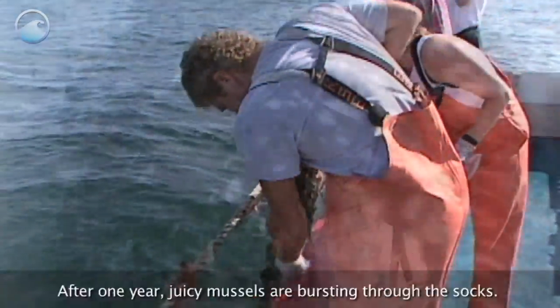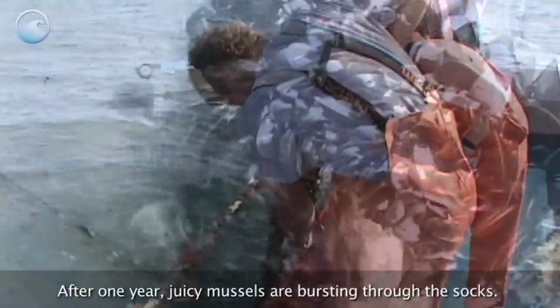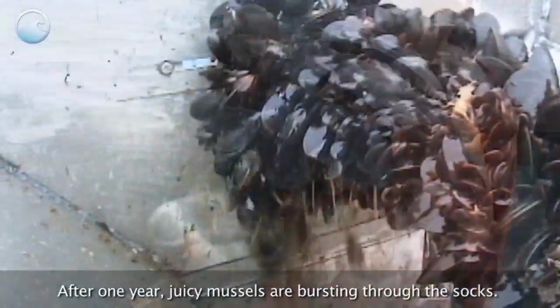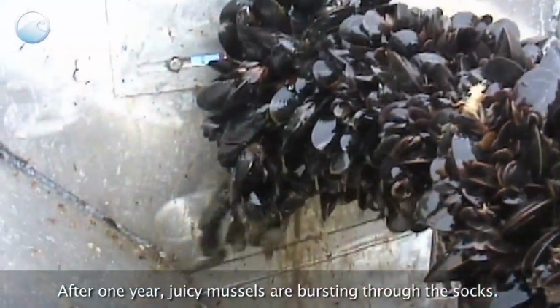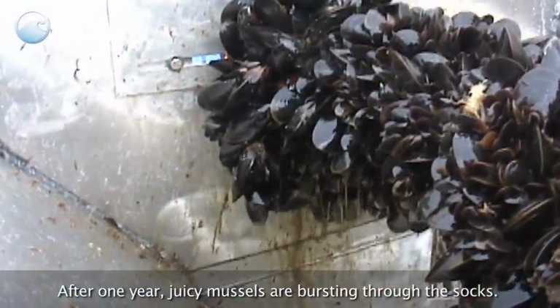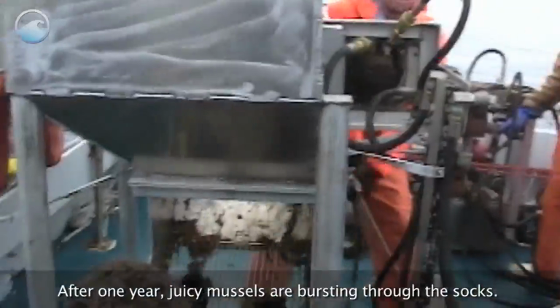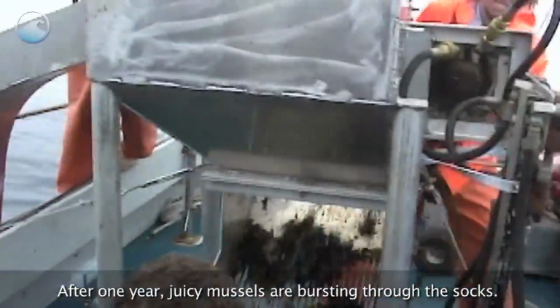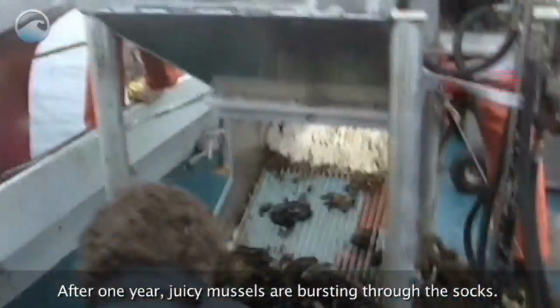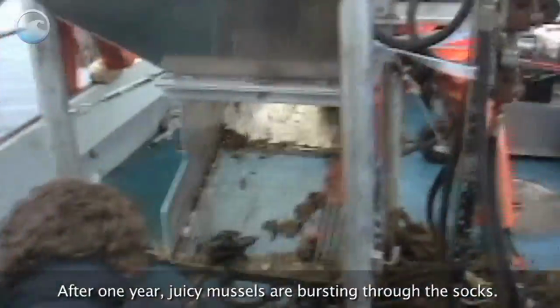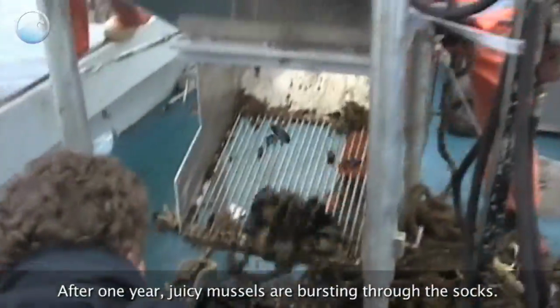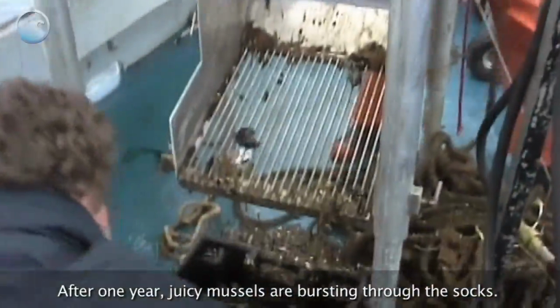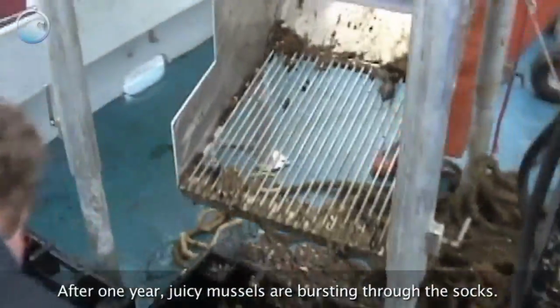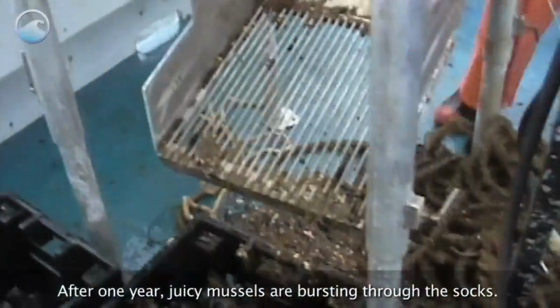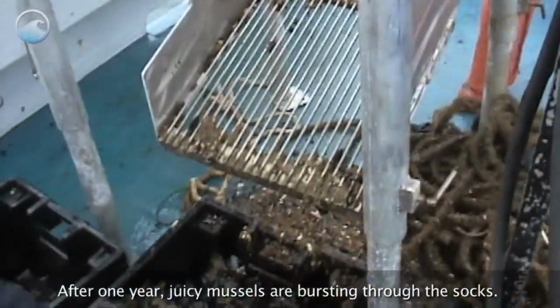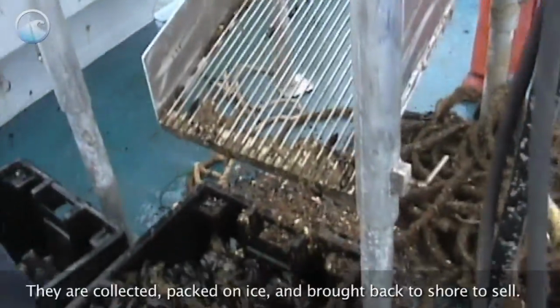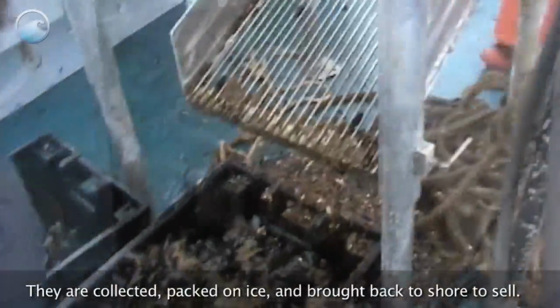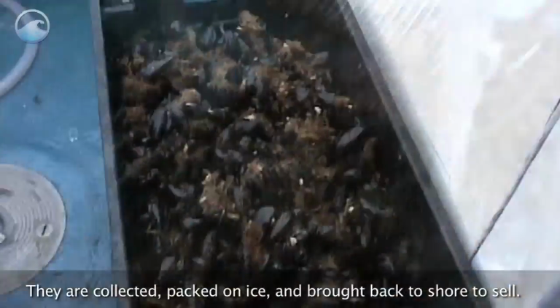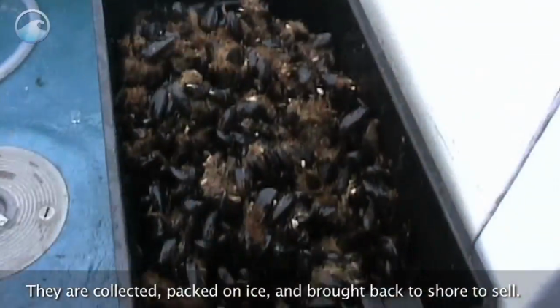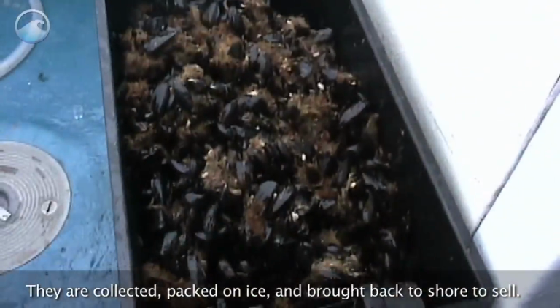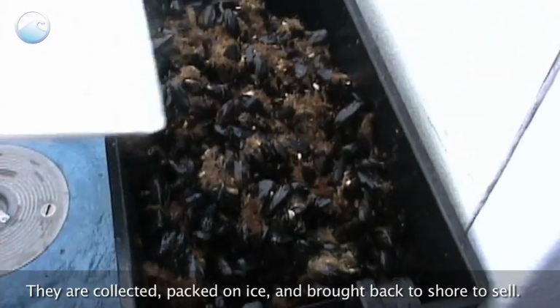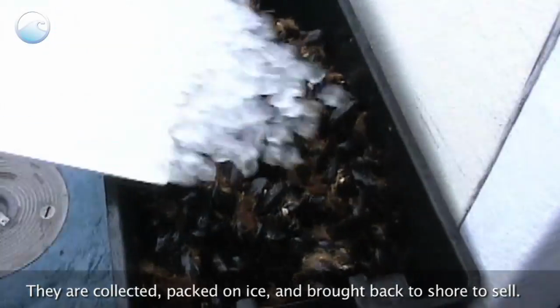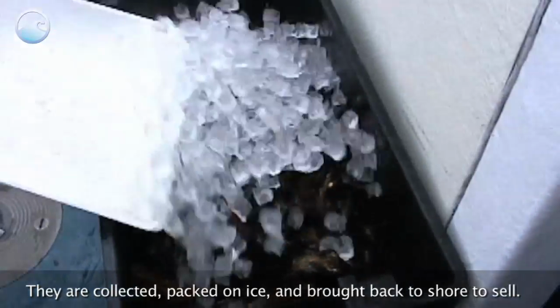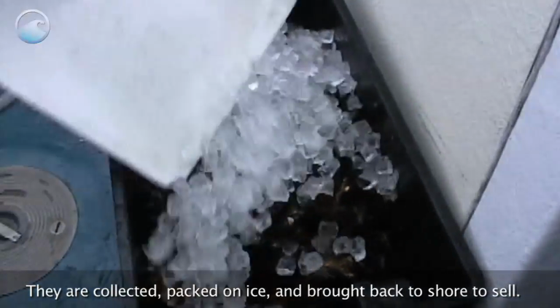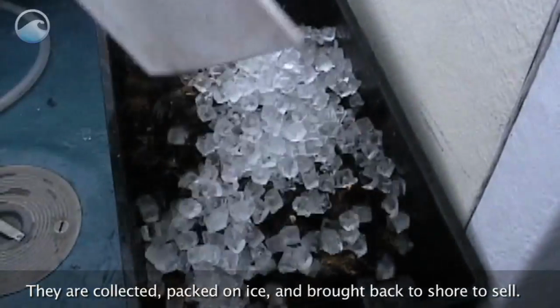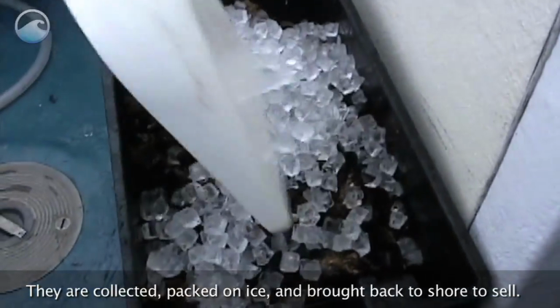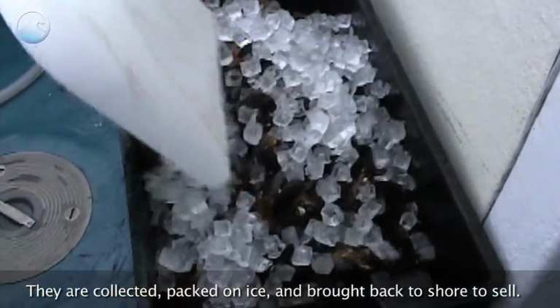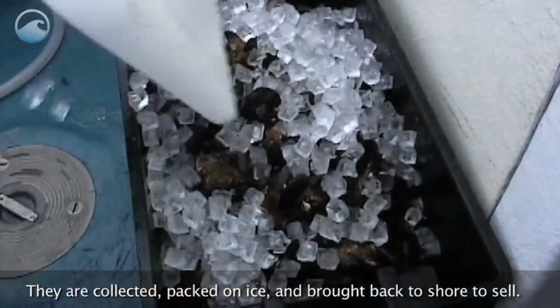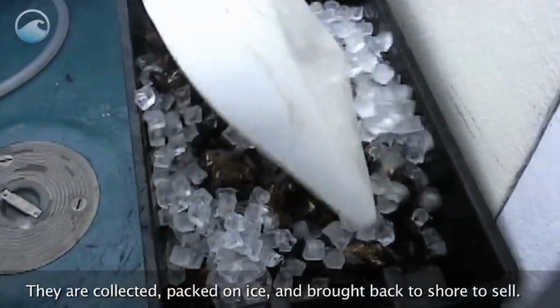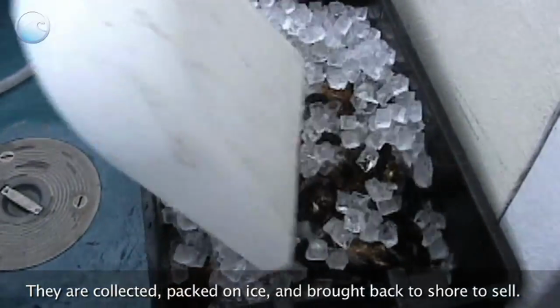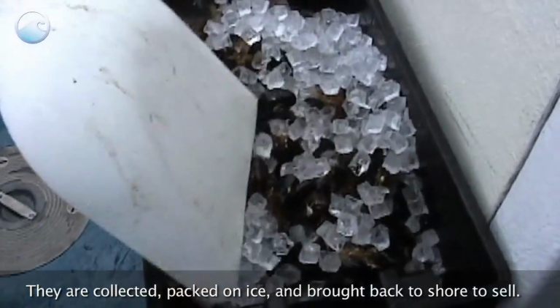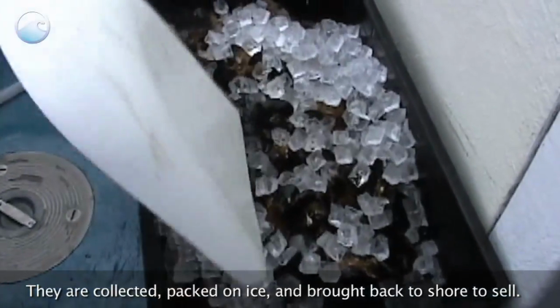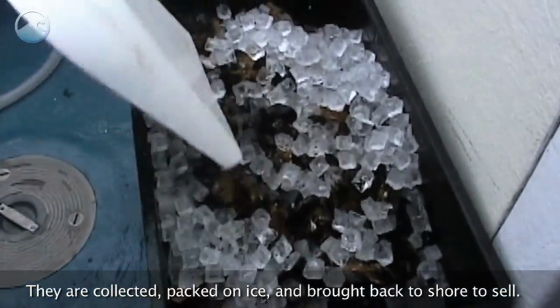After one year, juicy mussels are bursting through the socks. They are collected, packed on ice, and brought back to shore to sell.